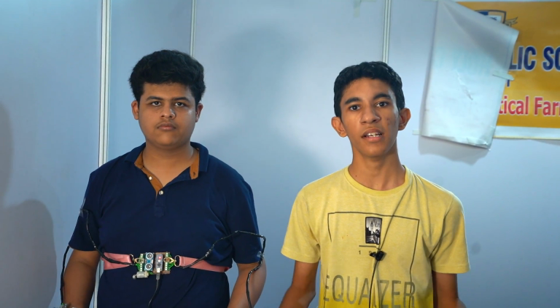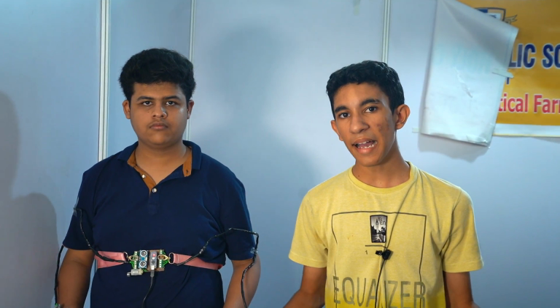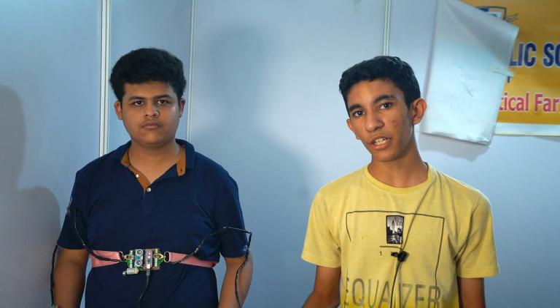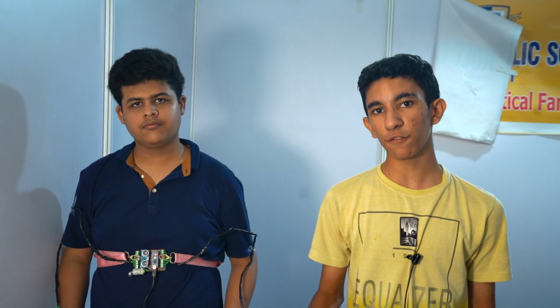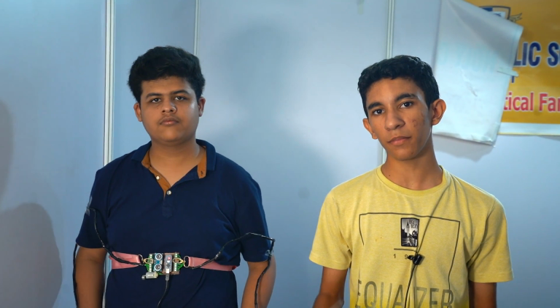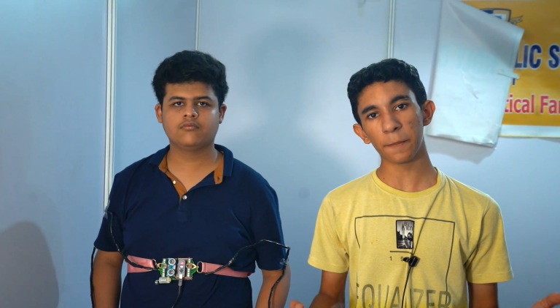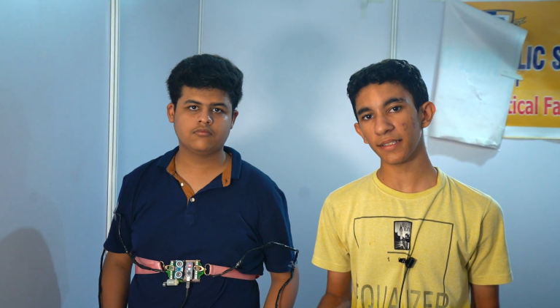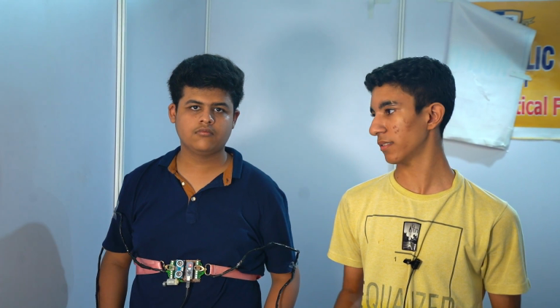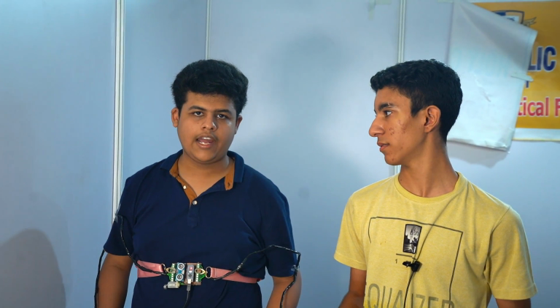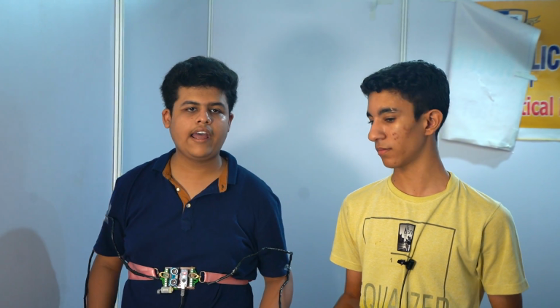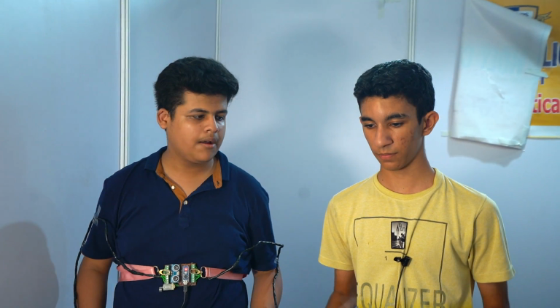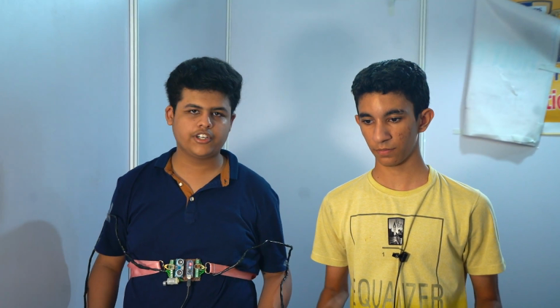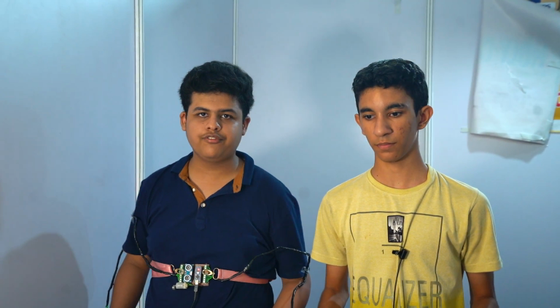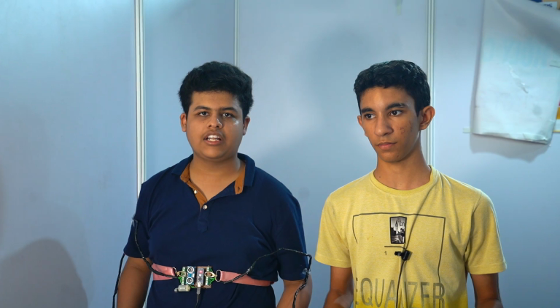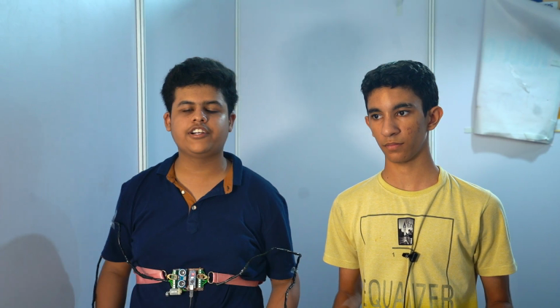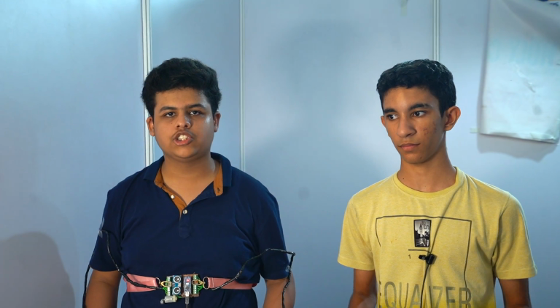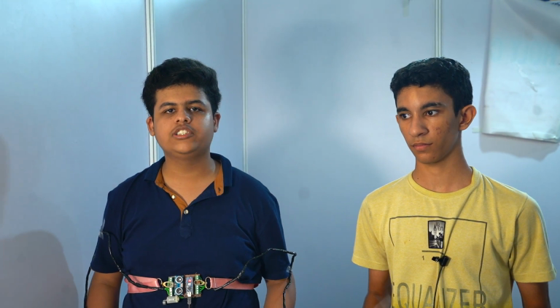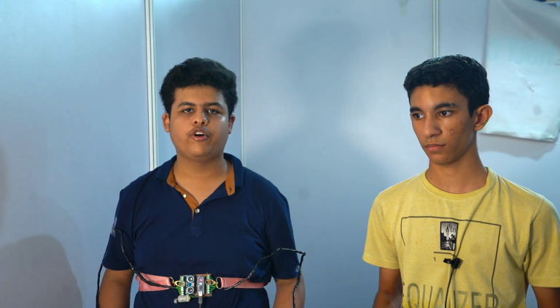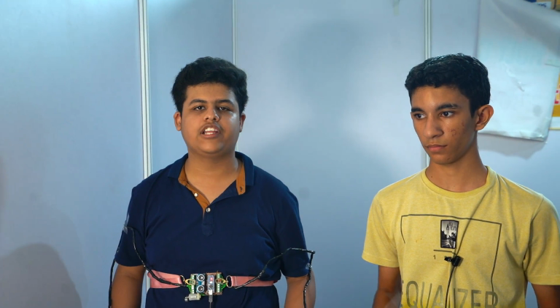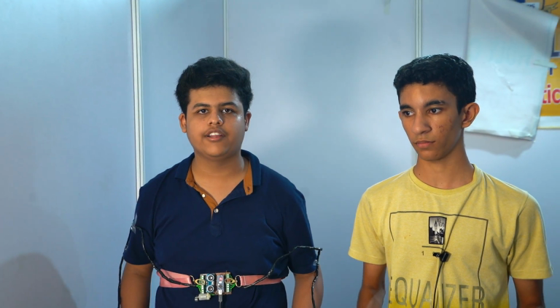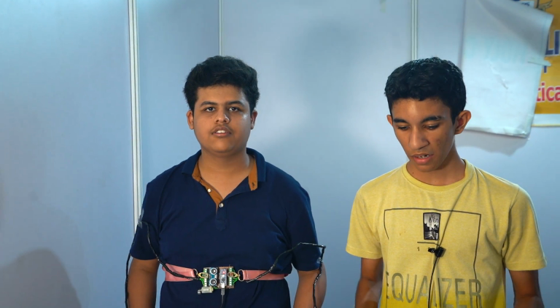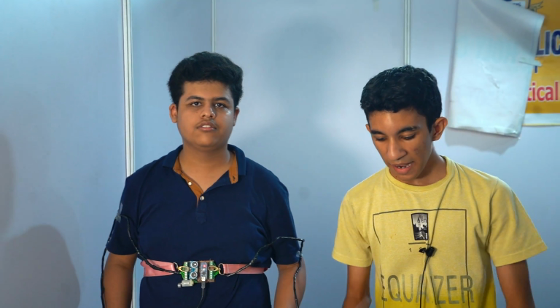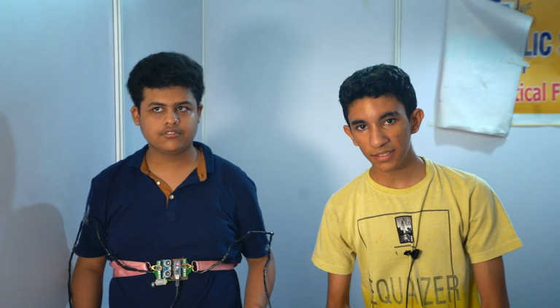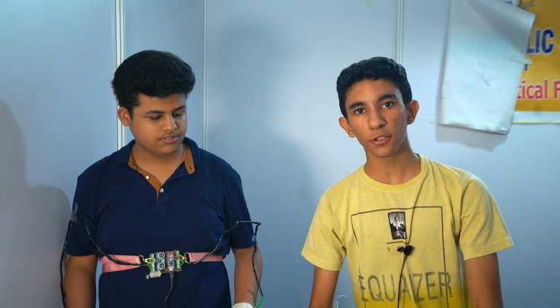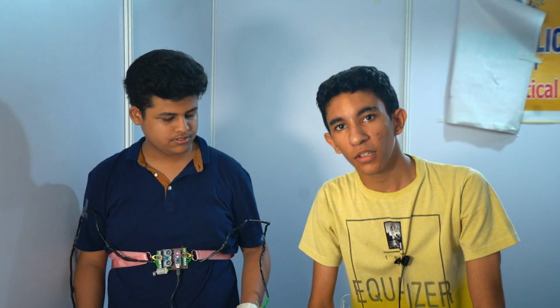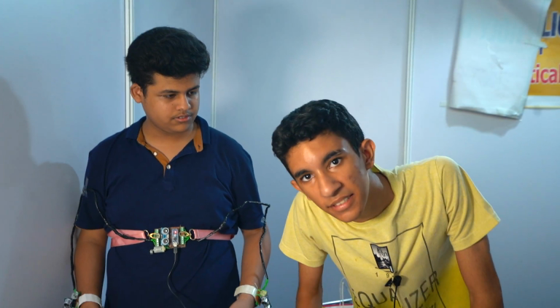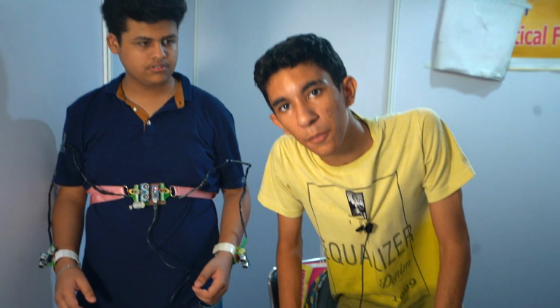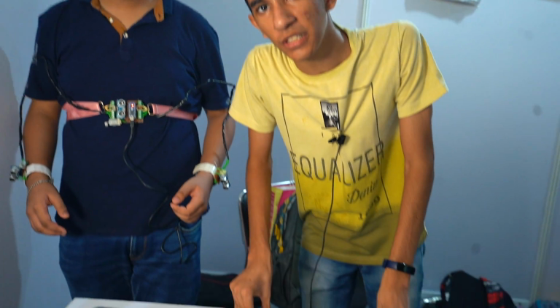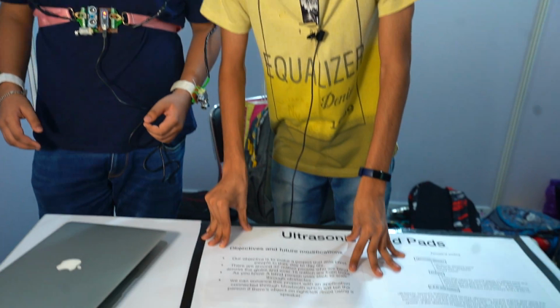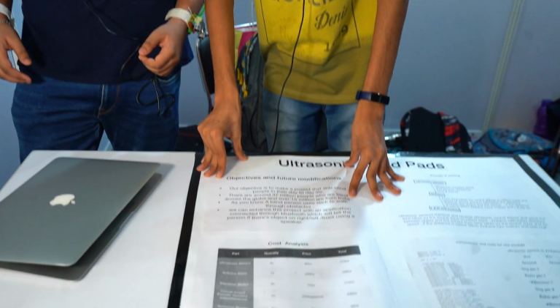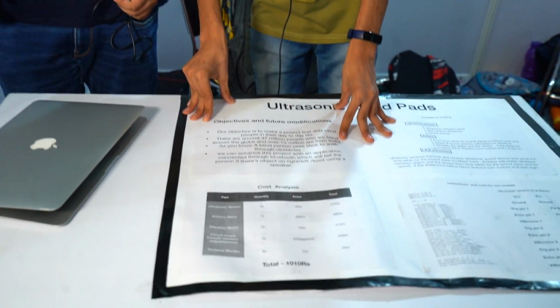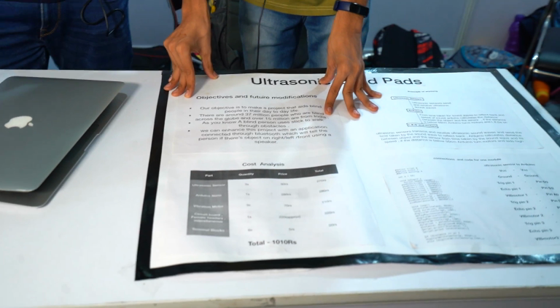Hi, I'm Rachat from DPS, and I'm Rishat from Mahamrishan International School, Sector 14, Faridhava. This is our project: Ultrasonic Blind Pads.